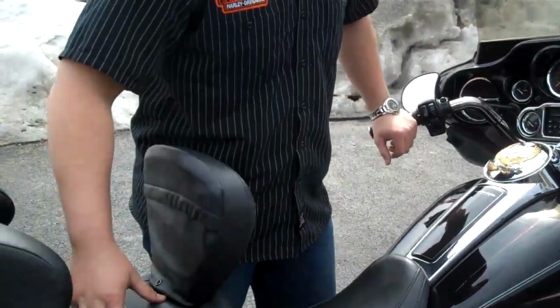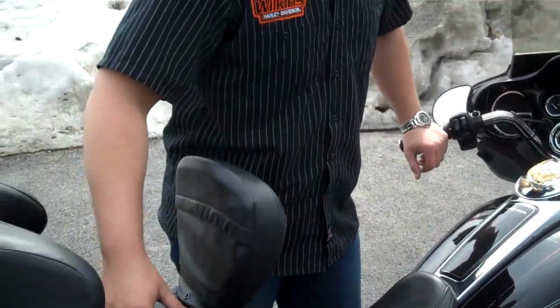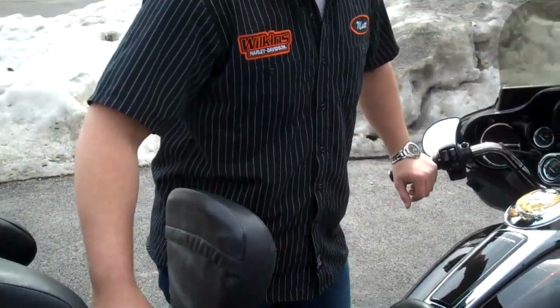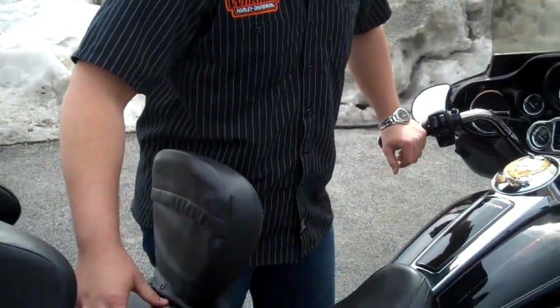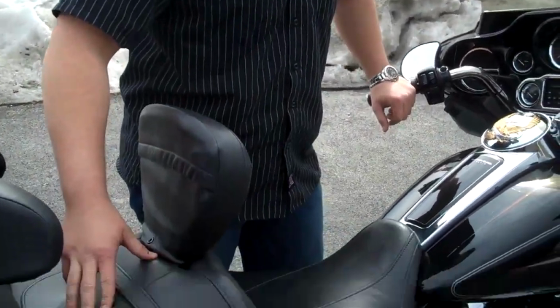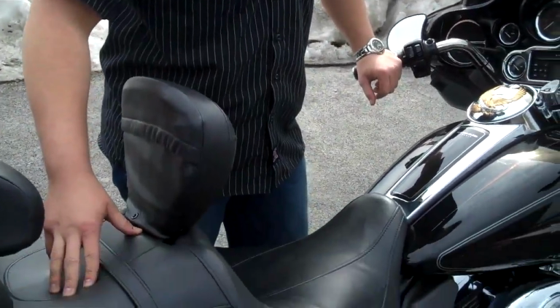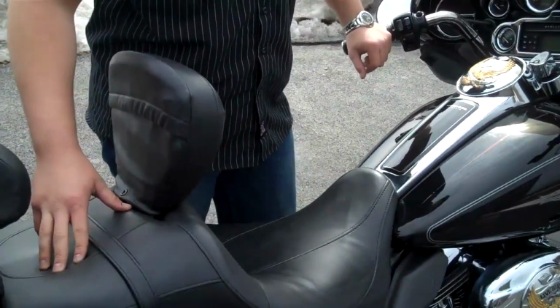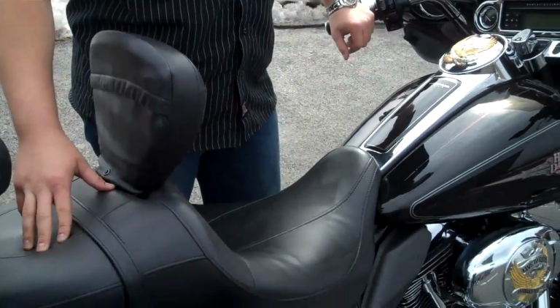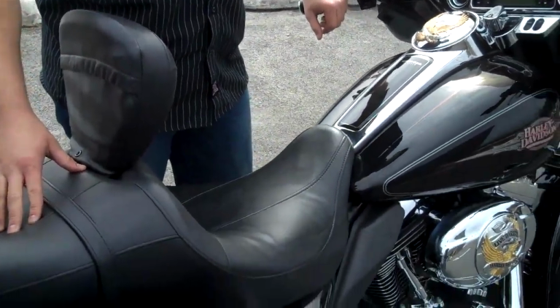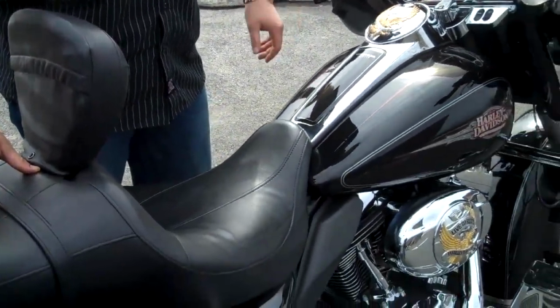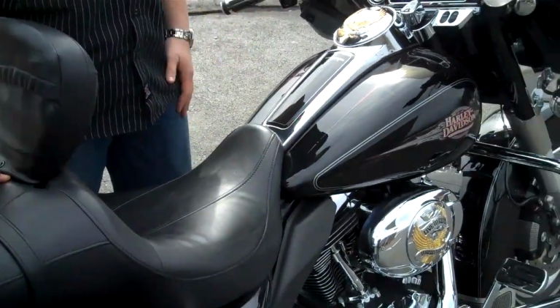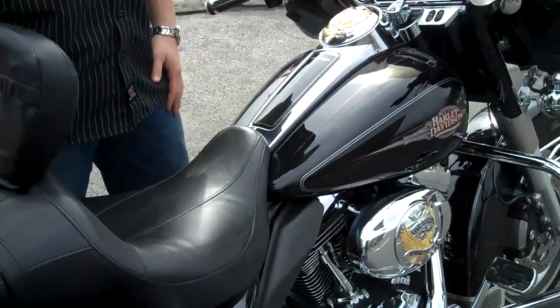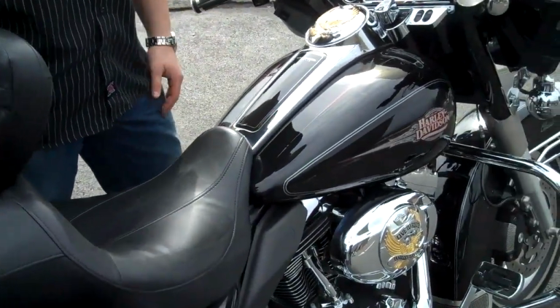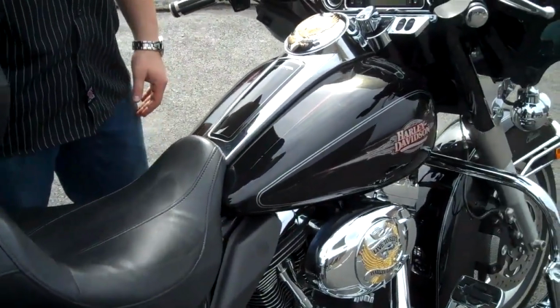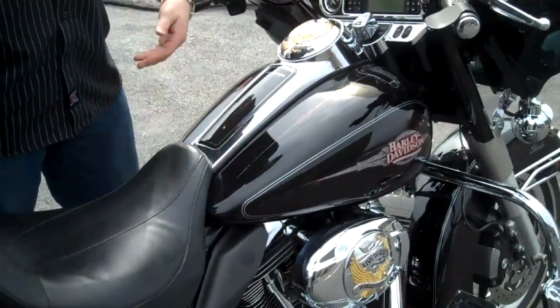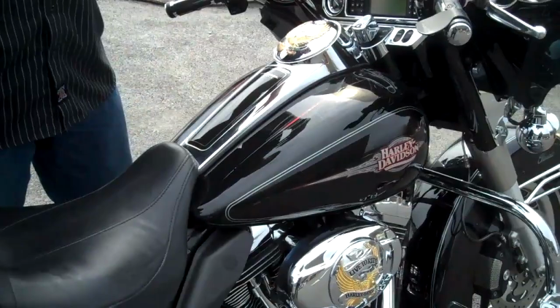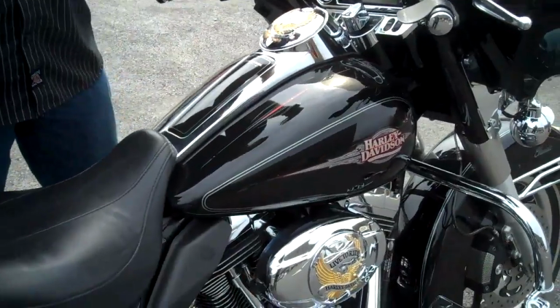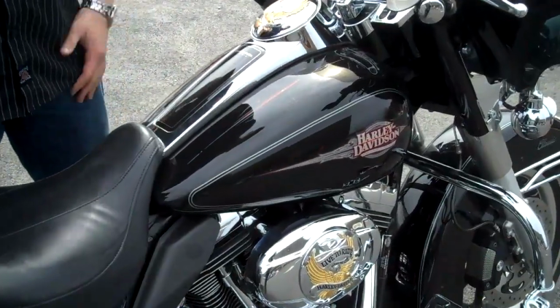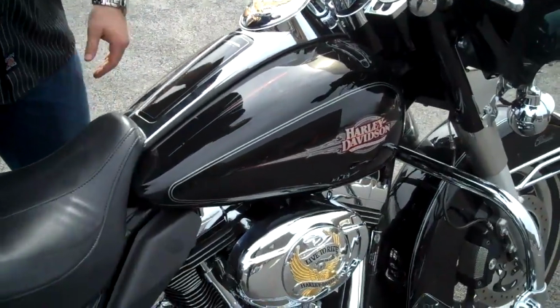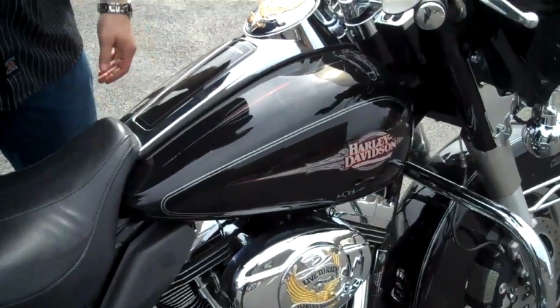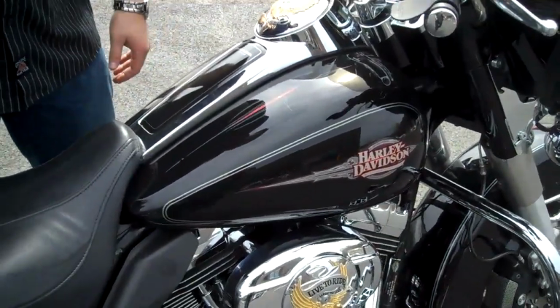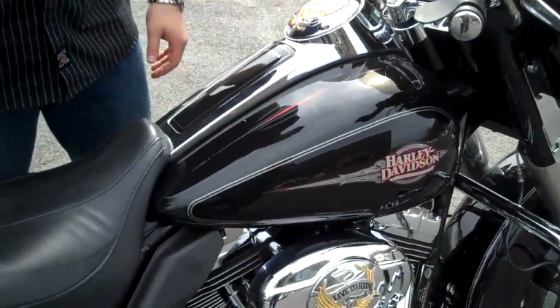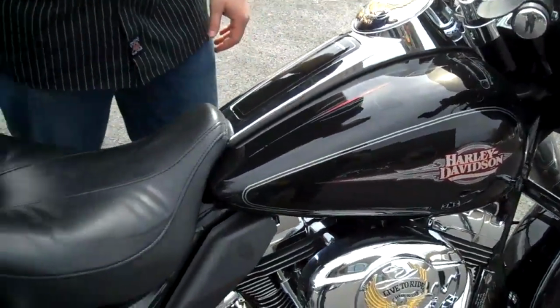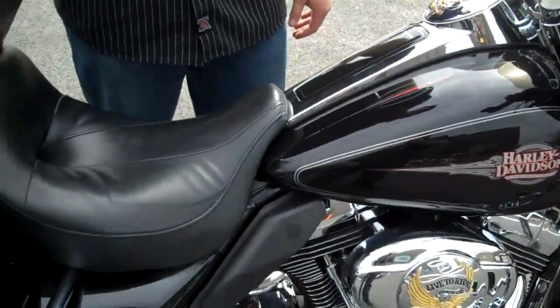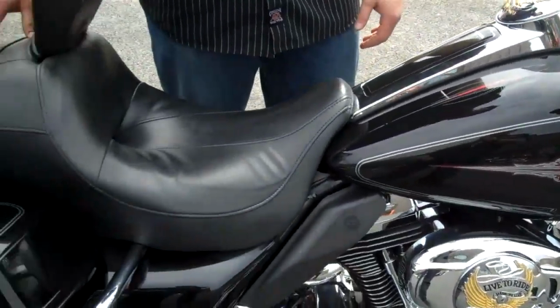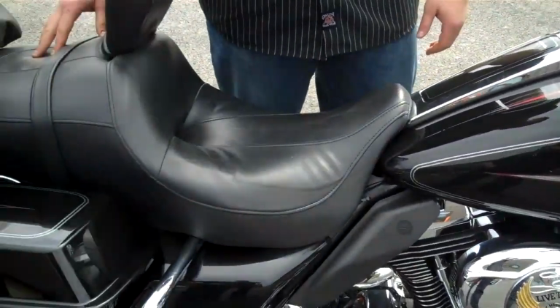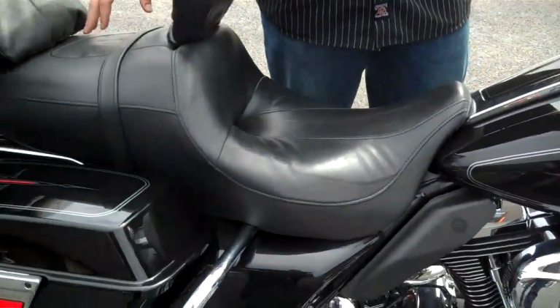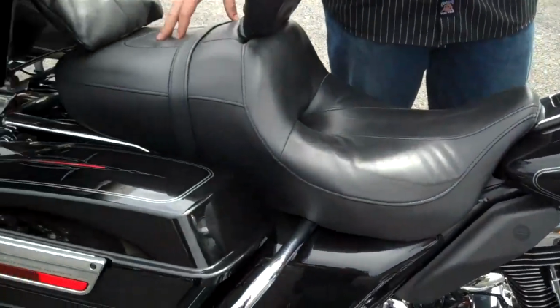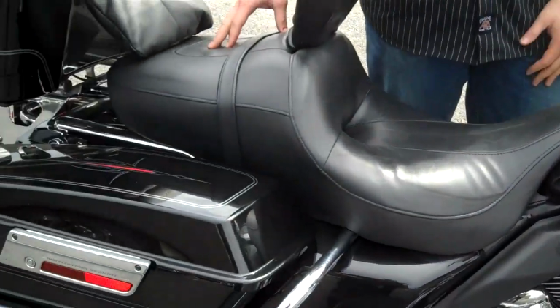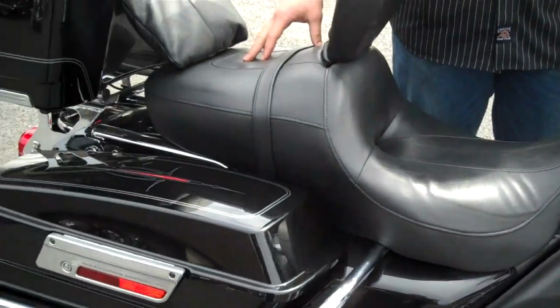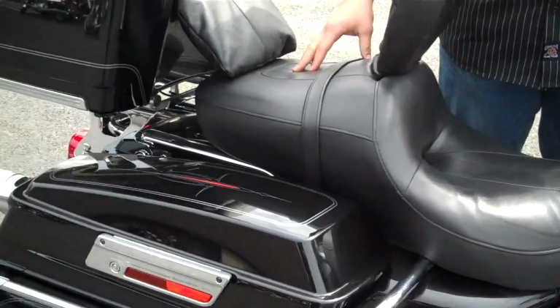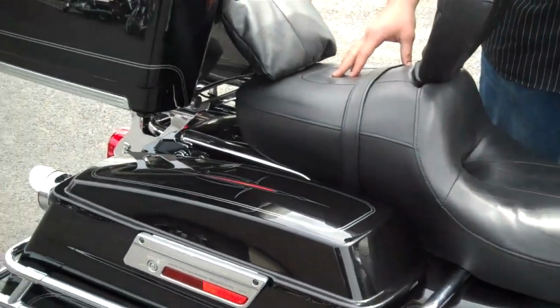Hey Ben, it's Matt with Wilkins Harley. I just wanted to take a minute to point some of the aspects out of the motorcycle that you're looking at — the 2008 Electroglide Classic.